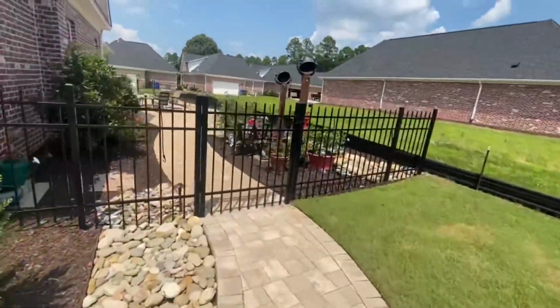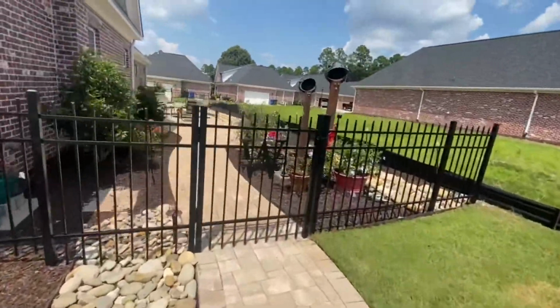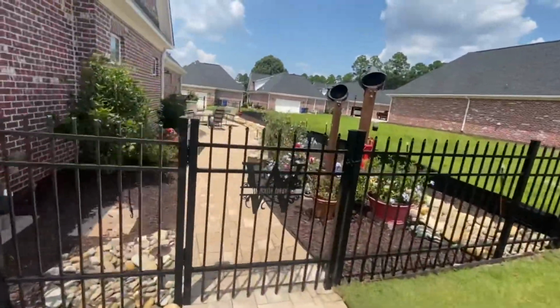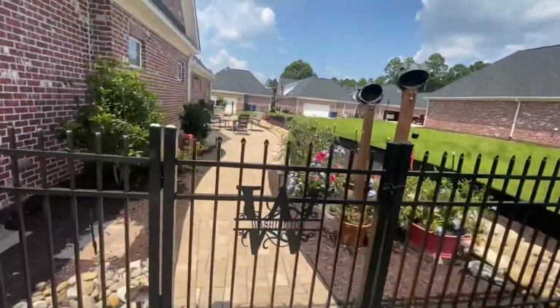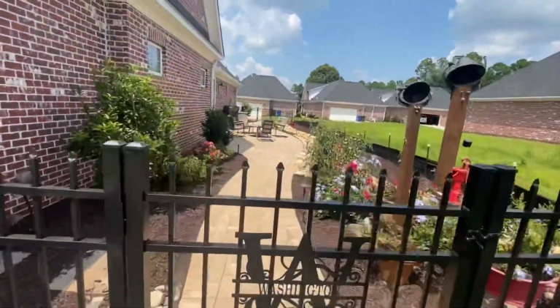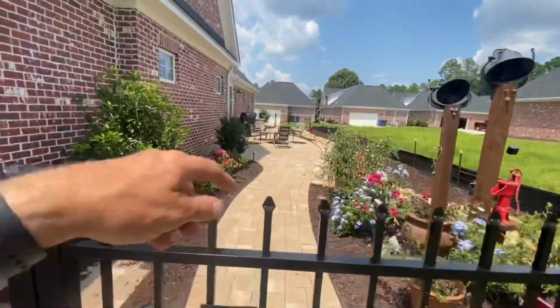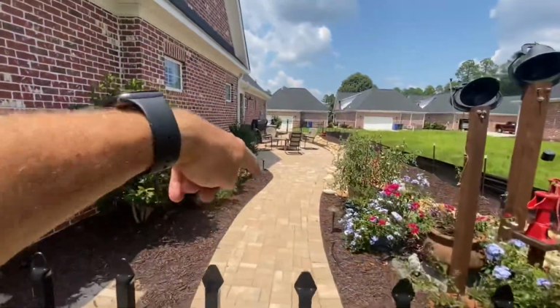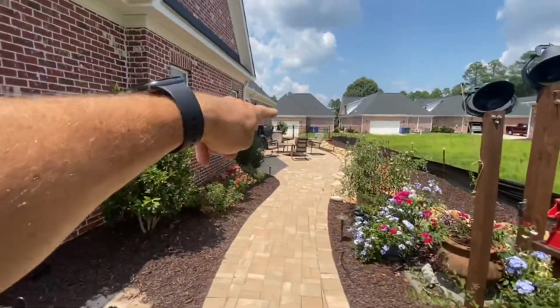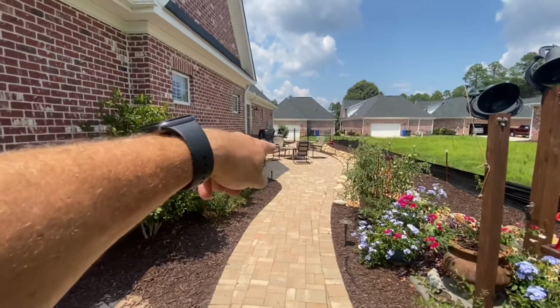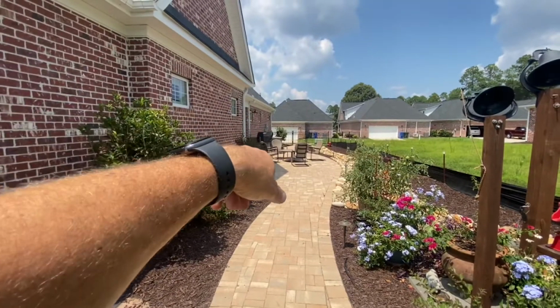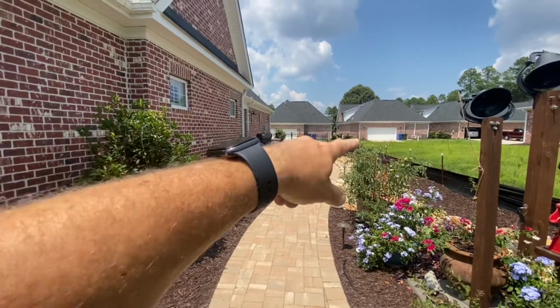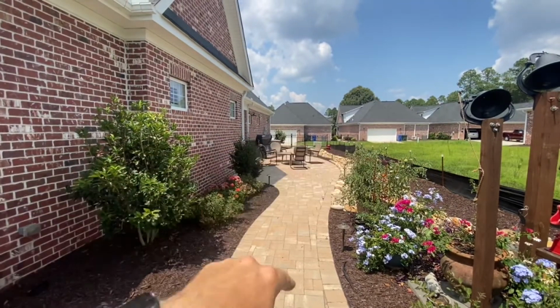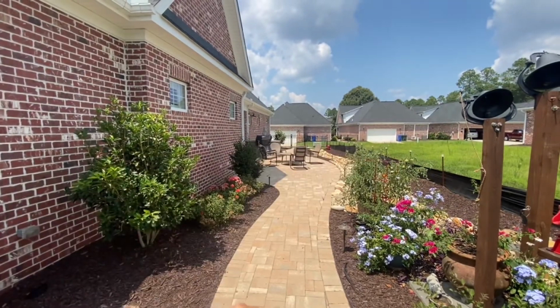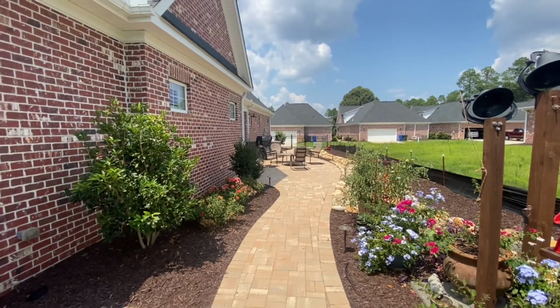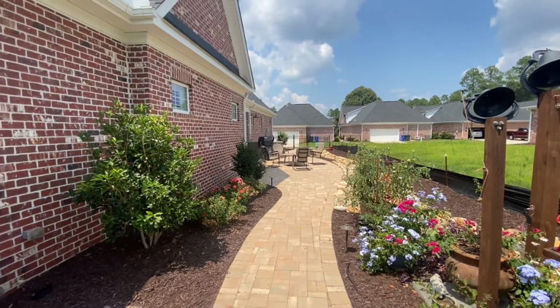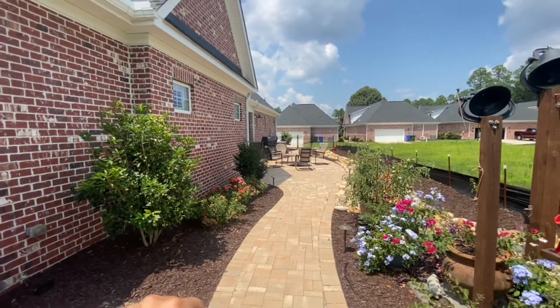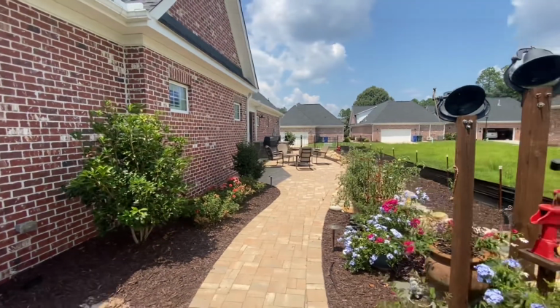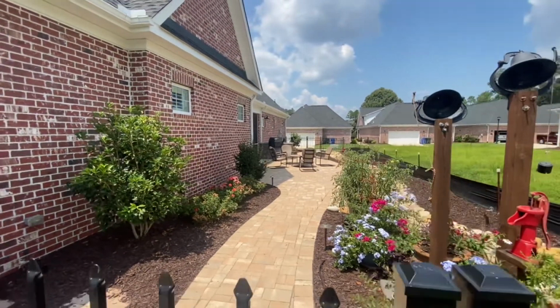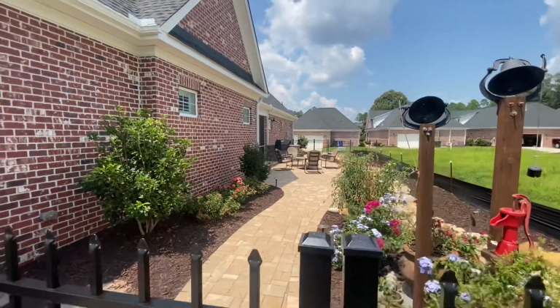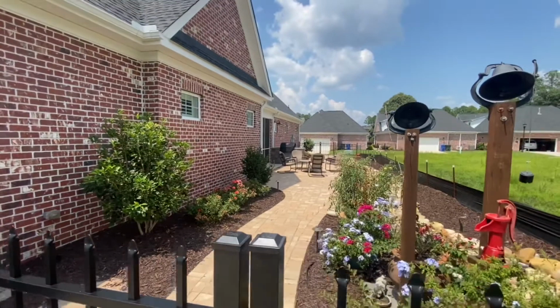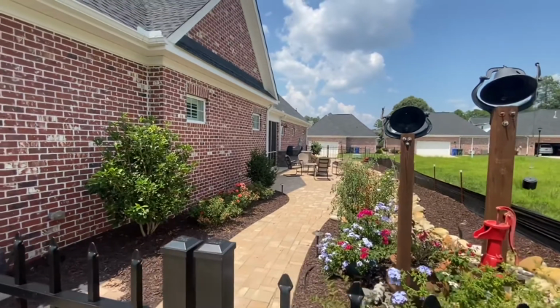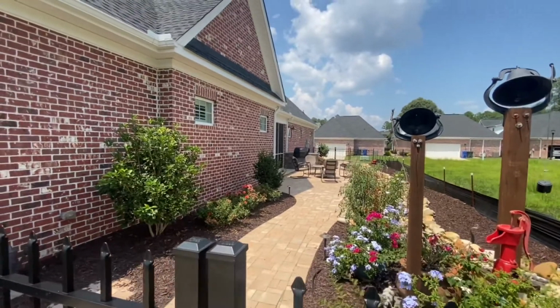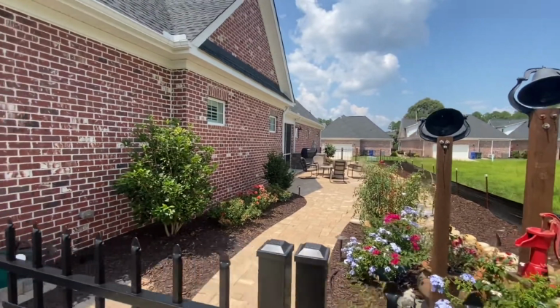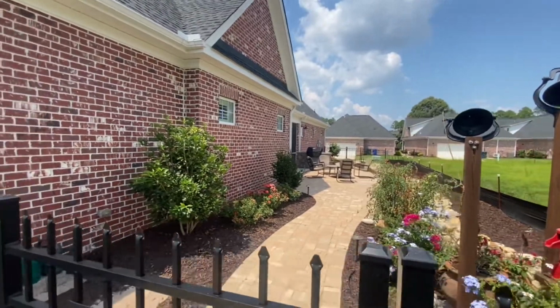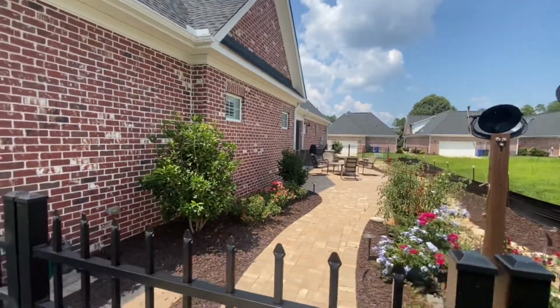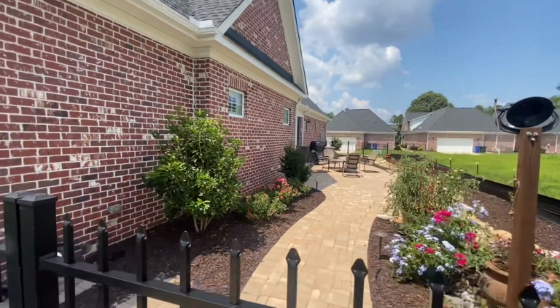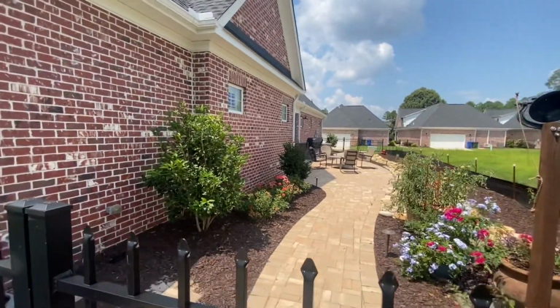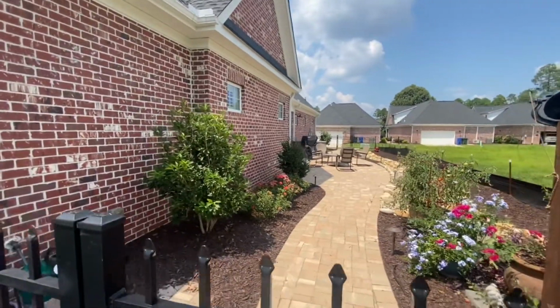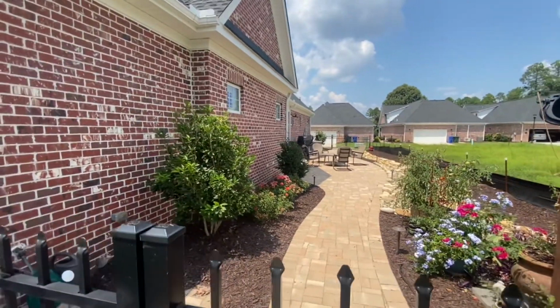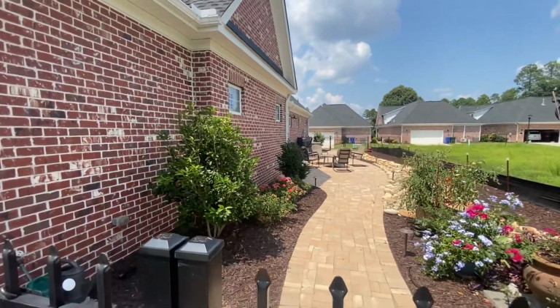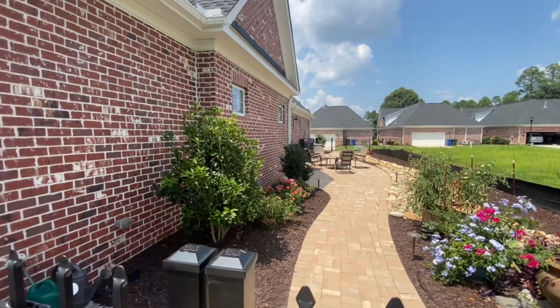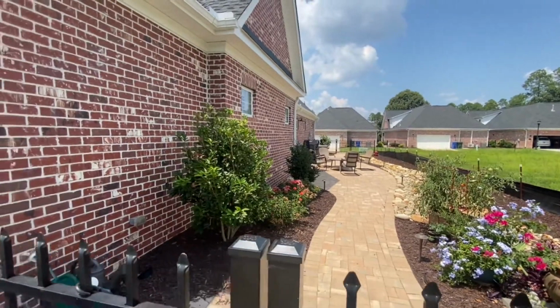If we are doing areas like this long area here, go ahead and remove the furniture. If we're cleaning your pool deck, remove your furniture off the pool deck. Those are things that help us get in and clean your house better.